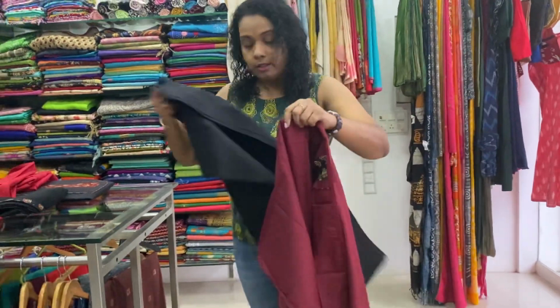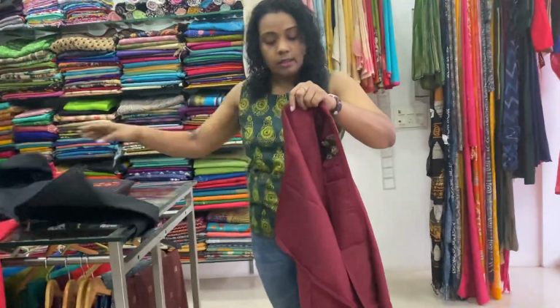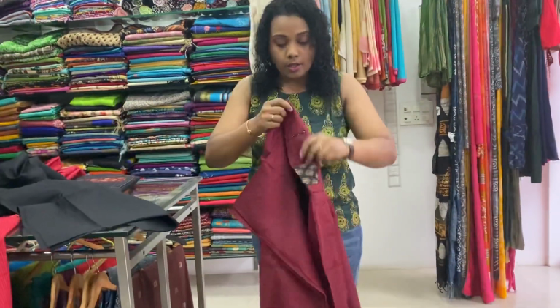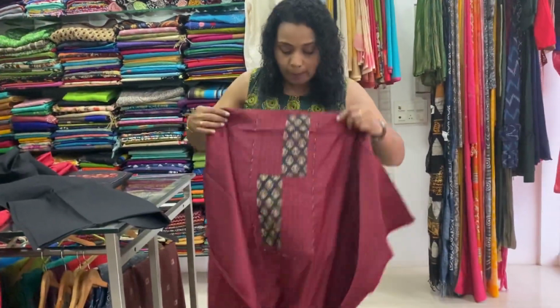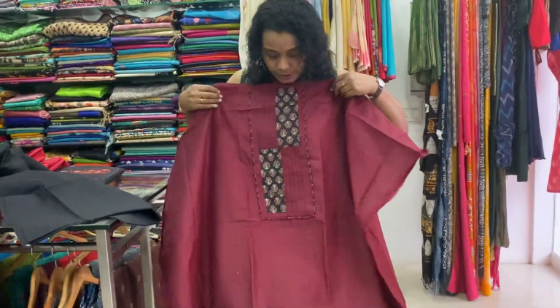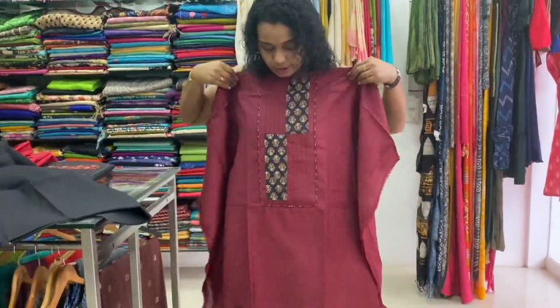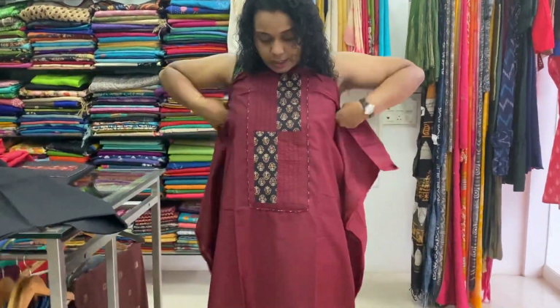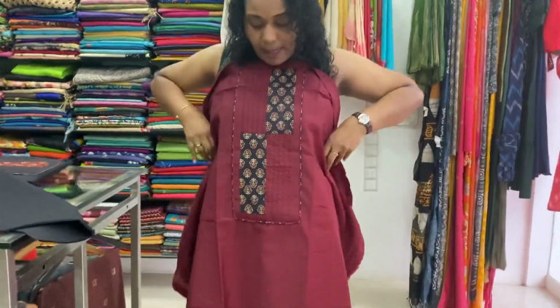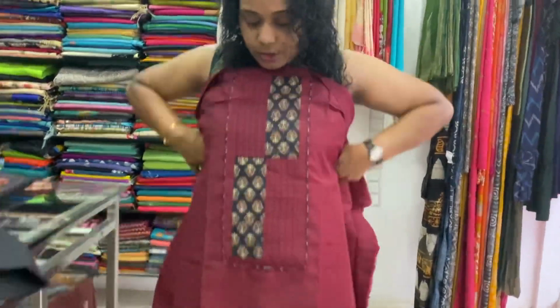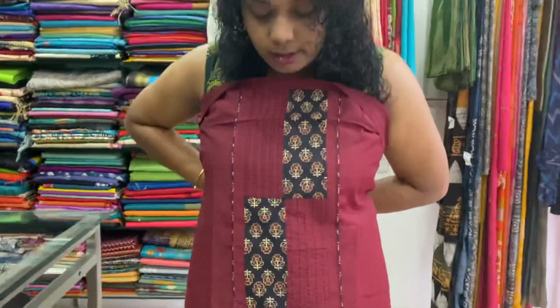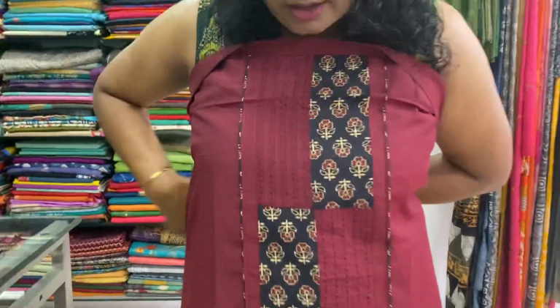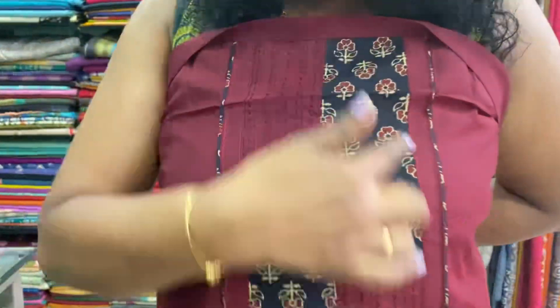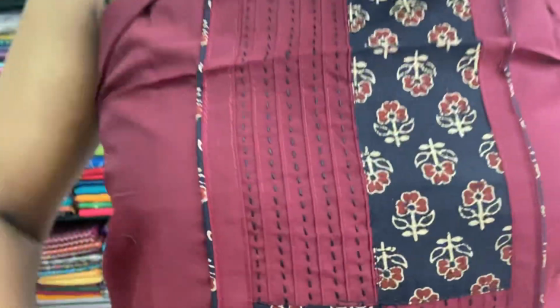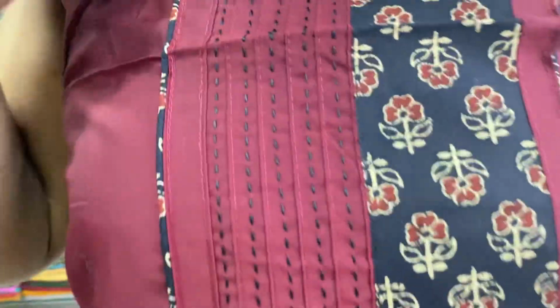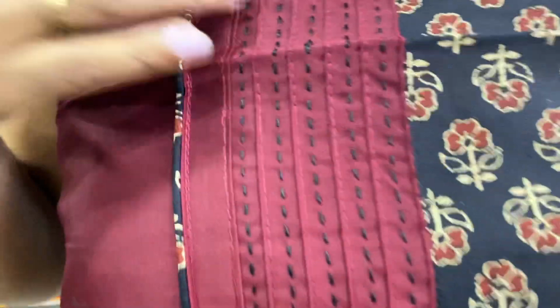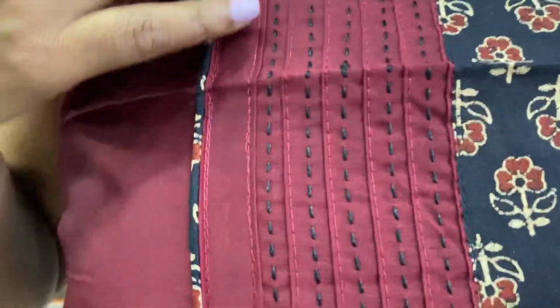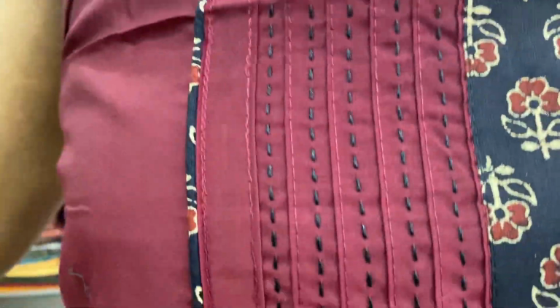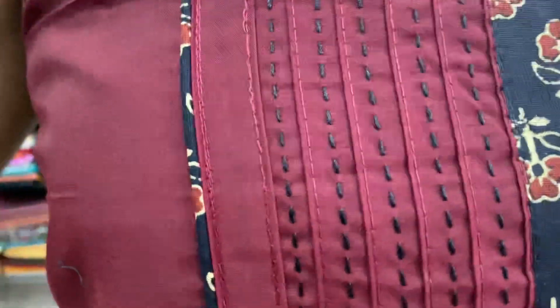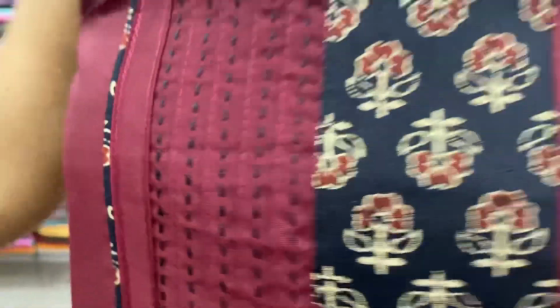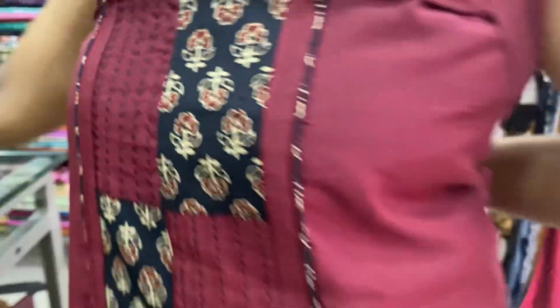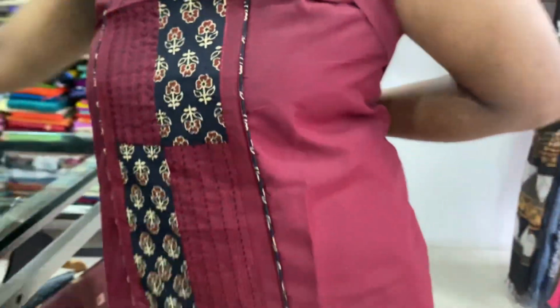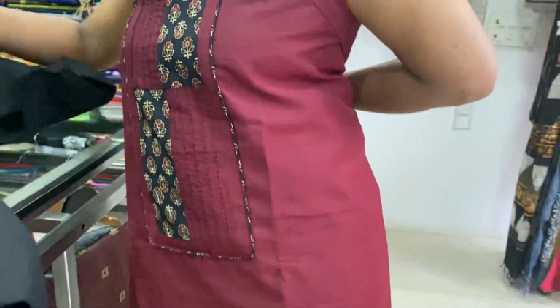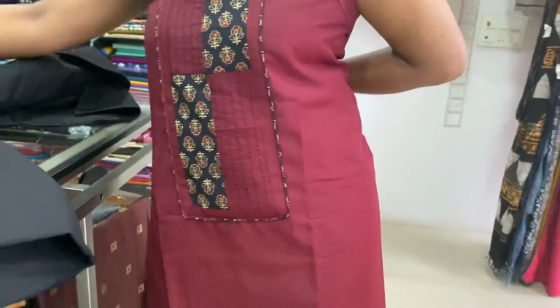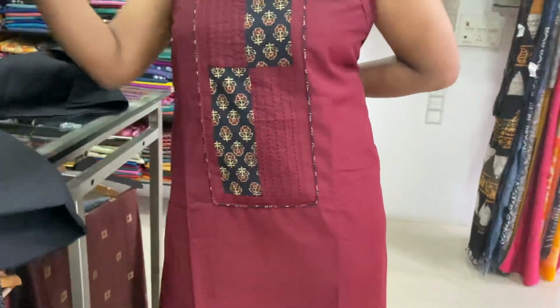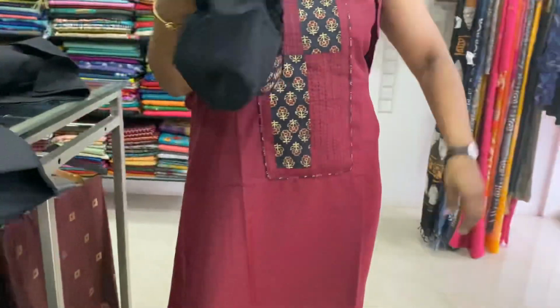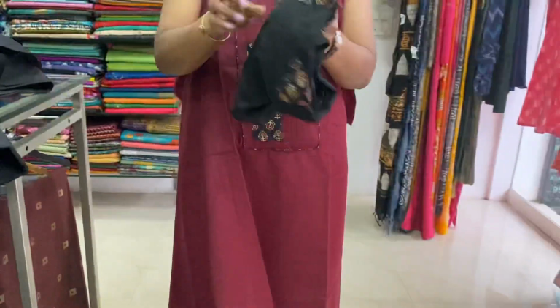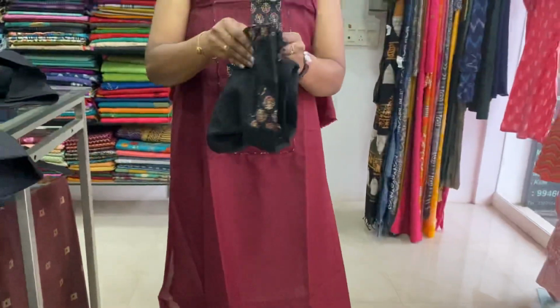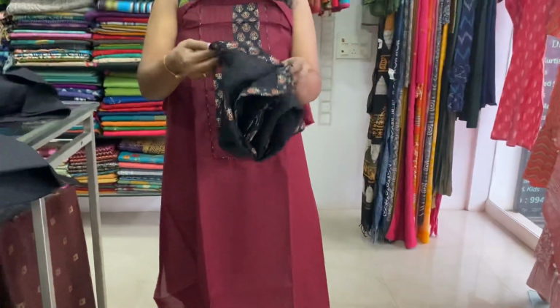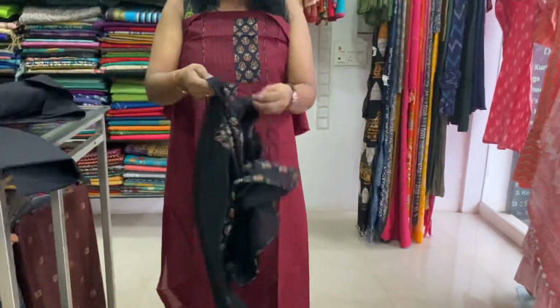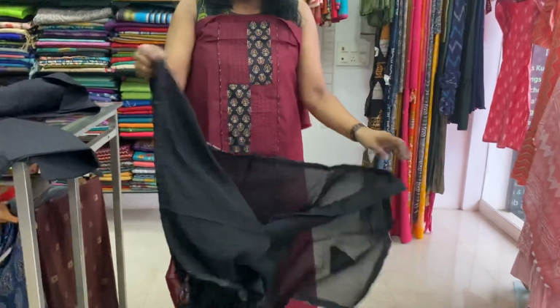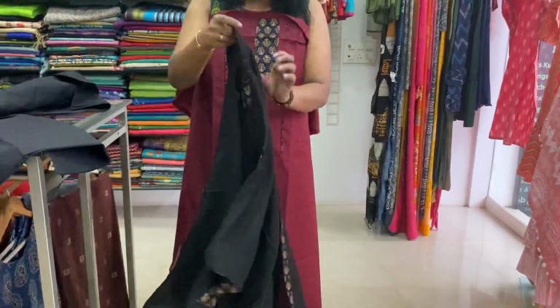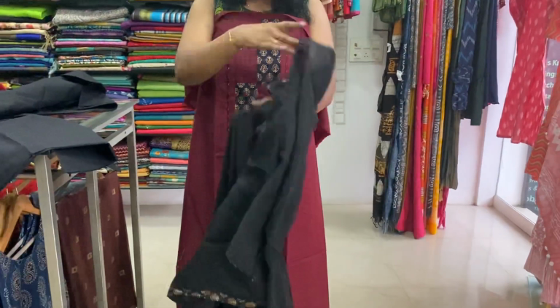This is a dark maroon pattern. Black cotton bottom. Comes with soft chanderi. Black.